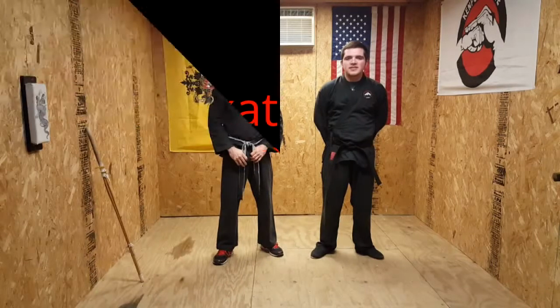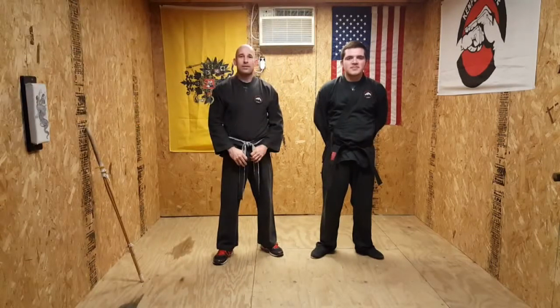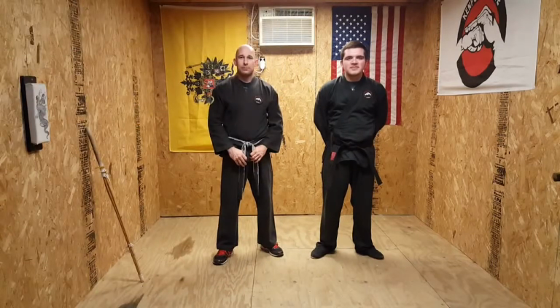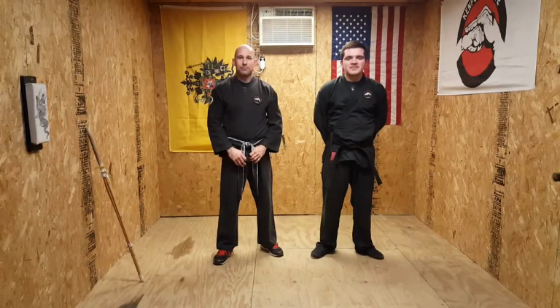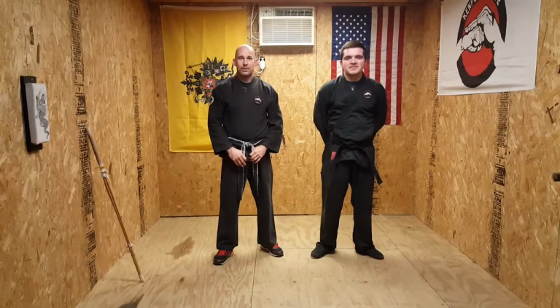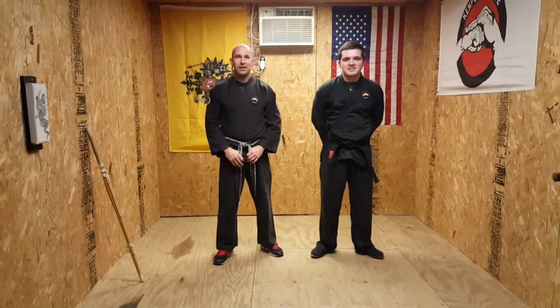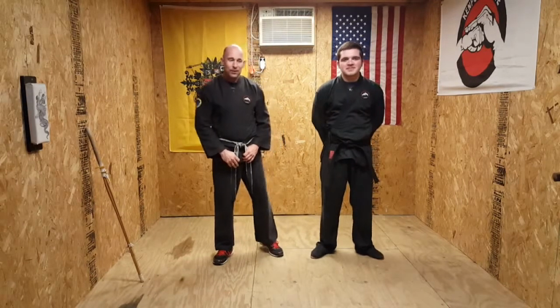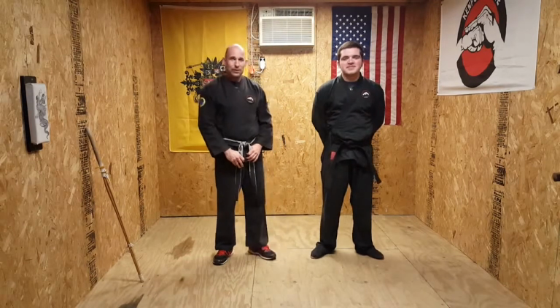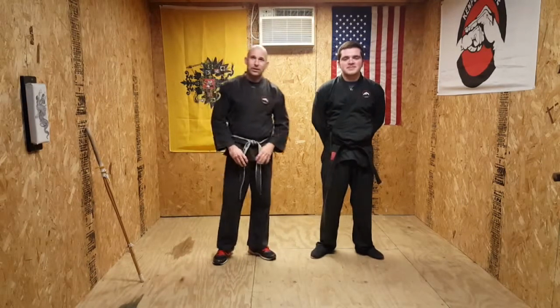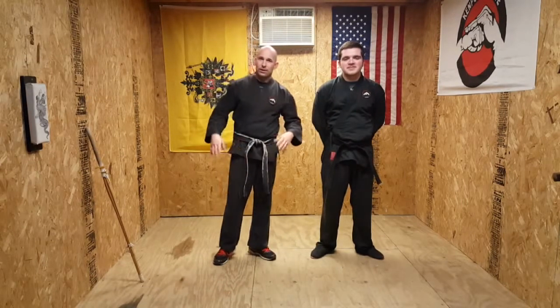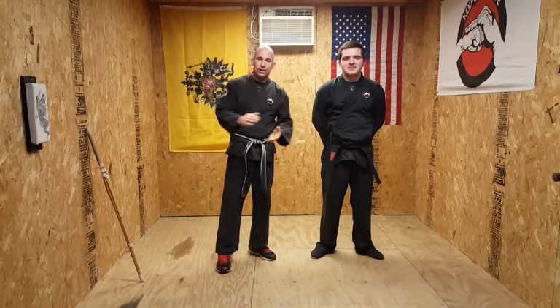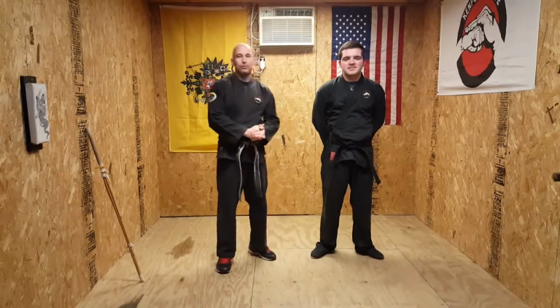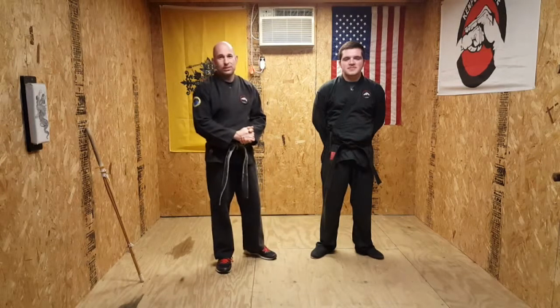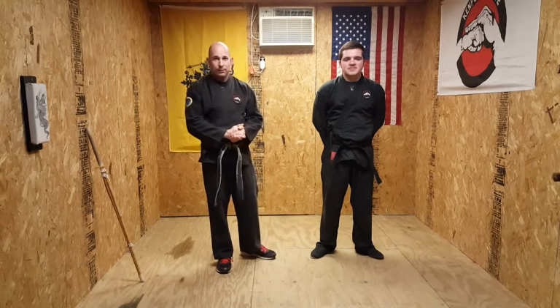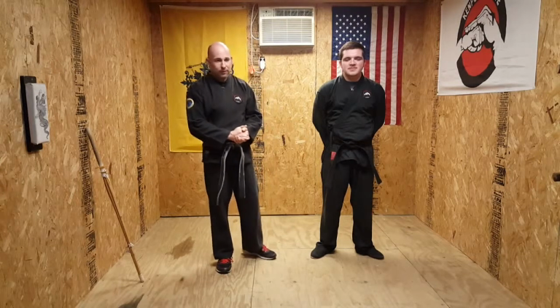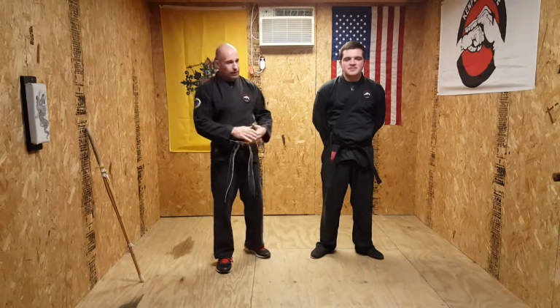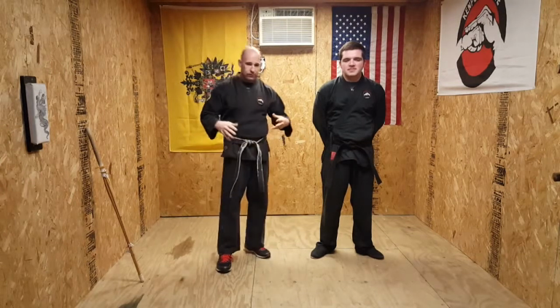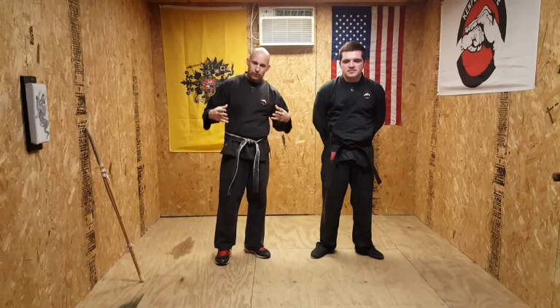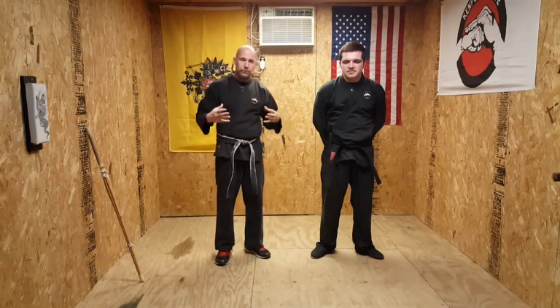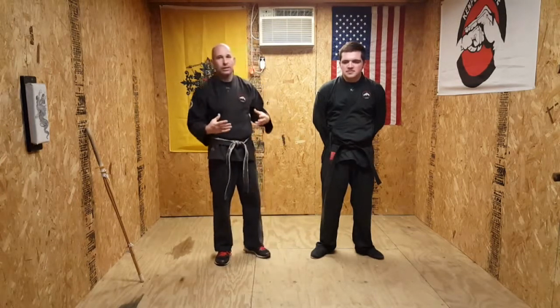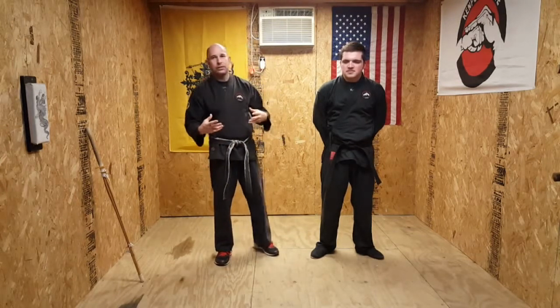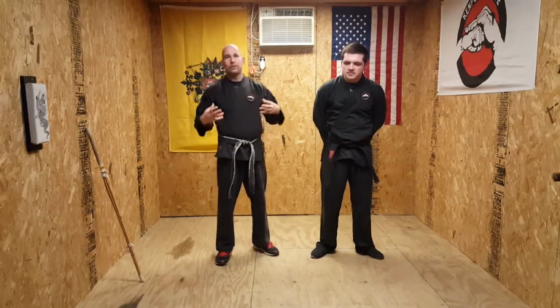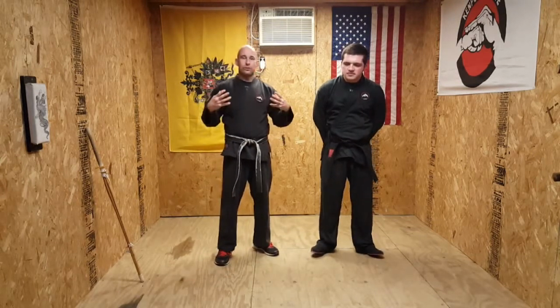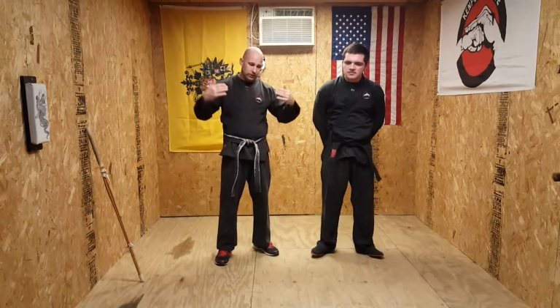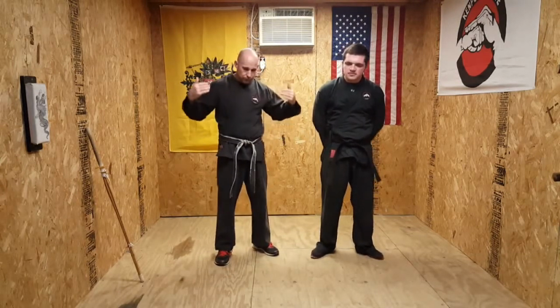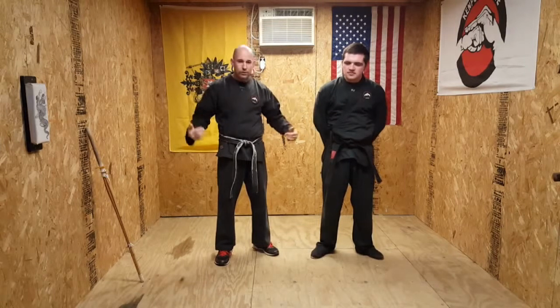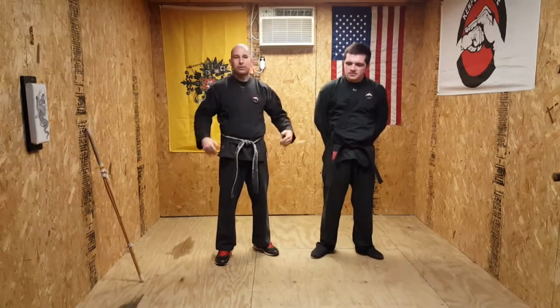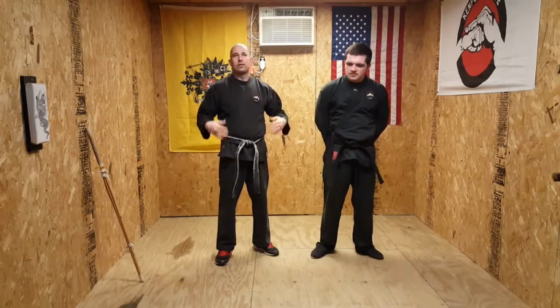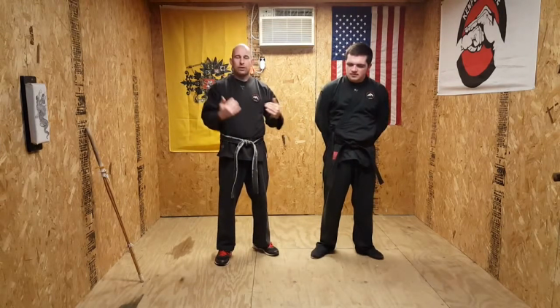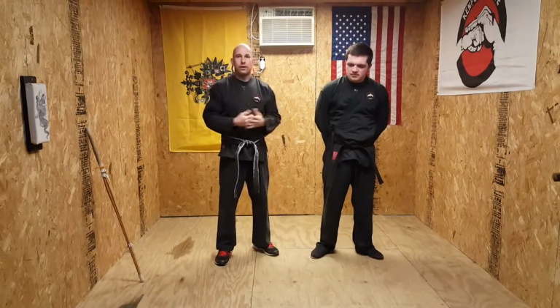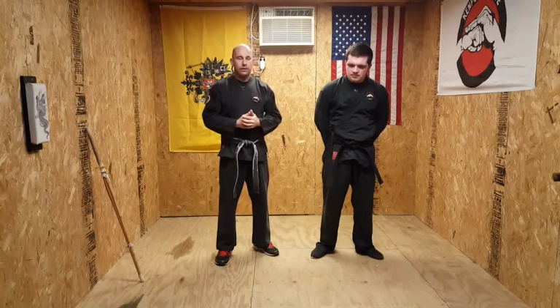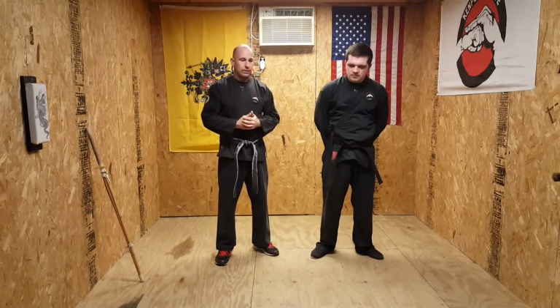Welcome back to the Snake Pit. Today we're going to be doing an exercise from Russian Systema. It works on your relaxation, your breathing, your posture. It's an all-around good exercise.